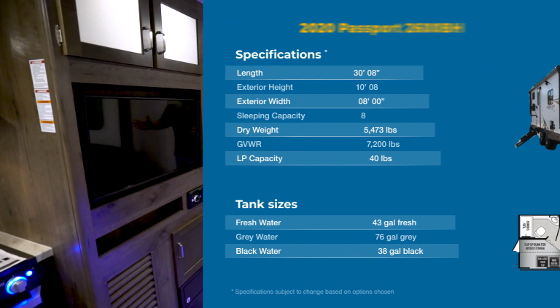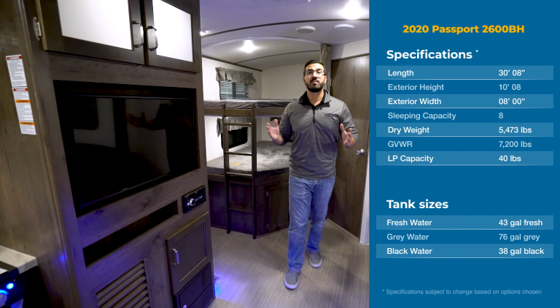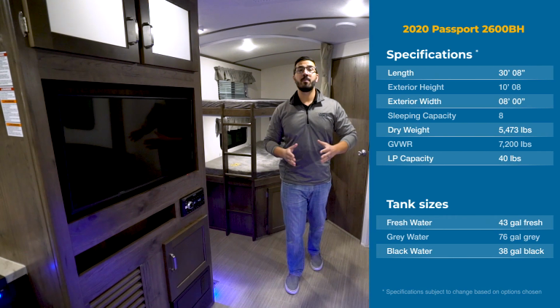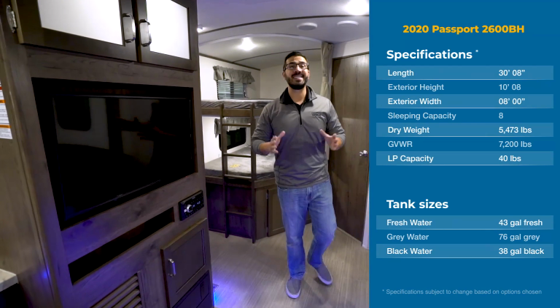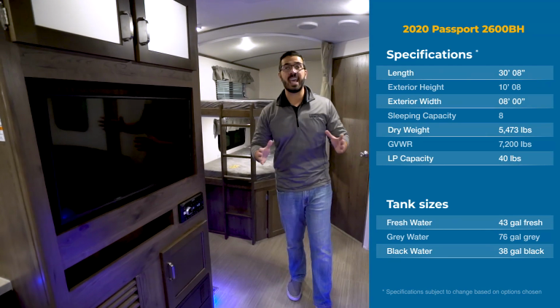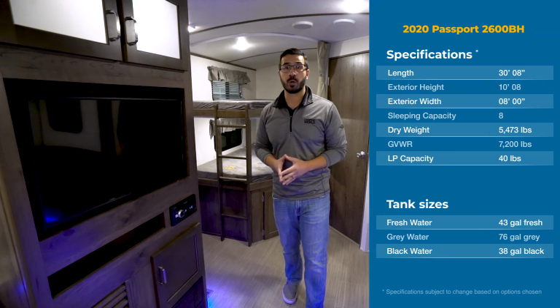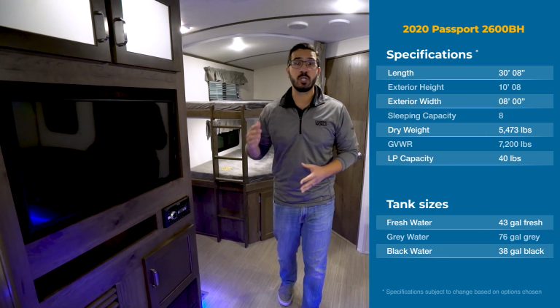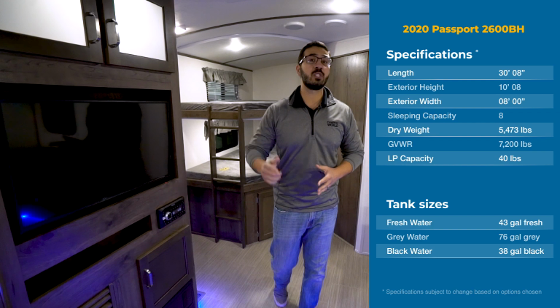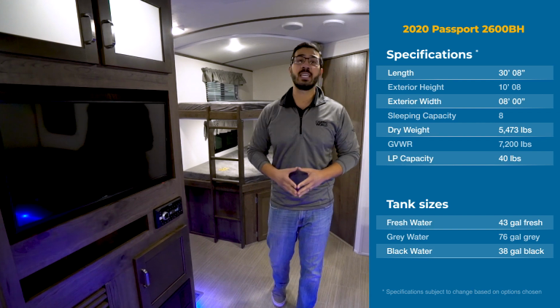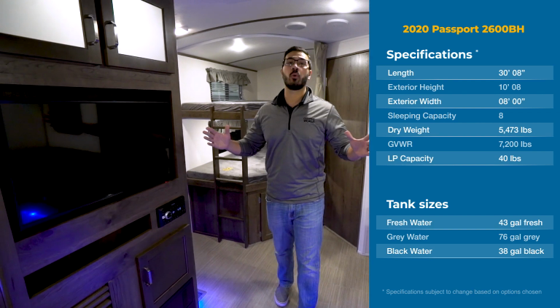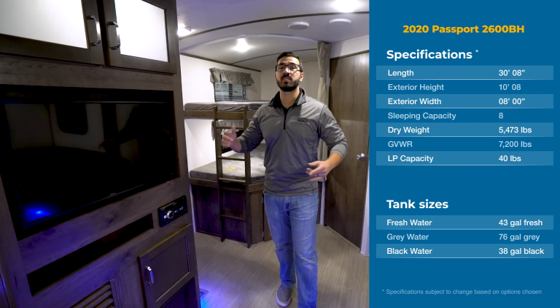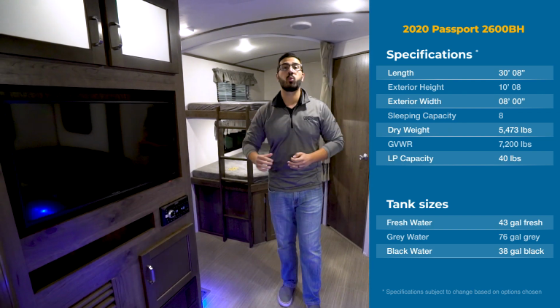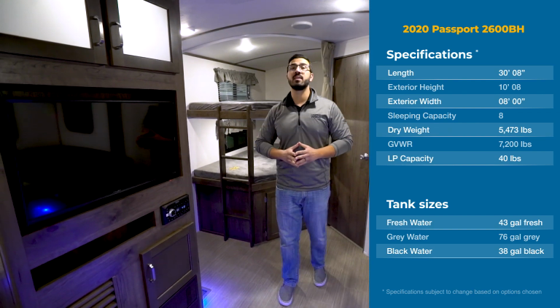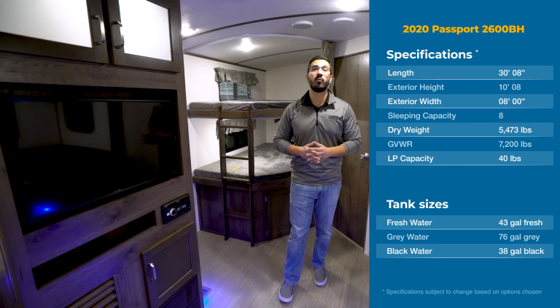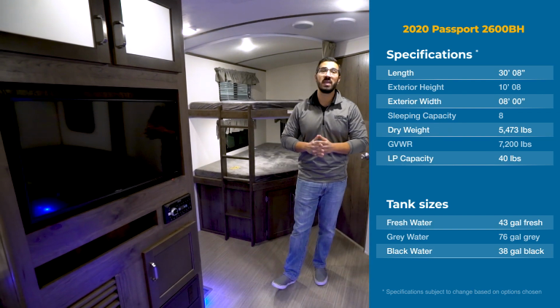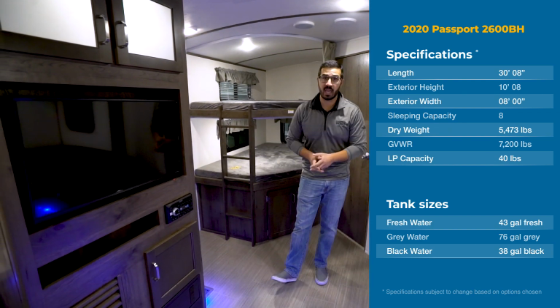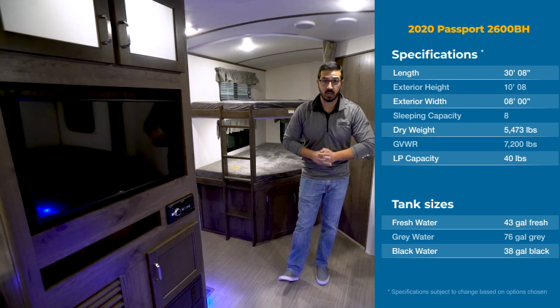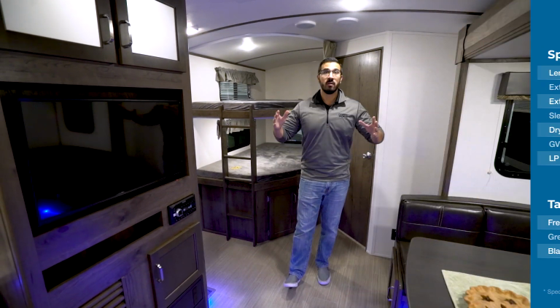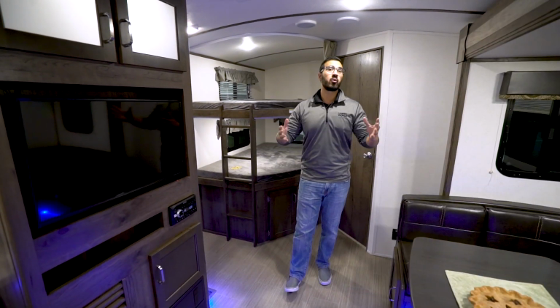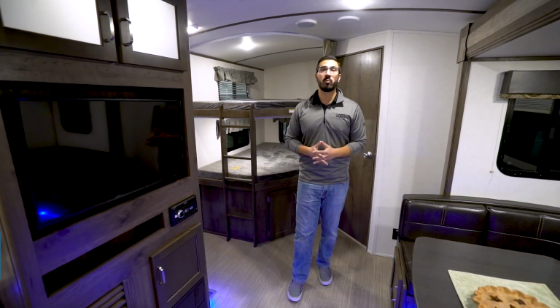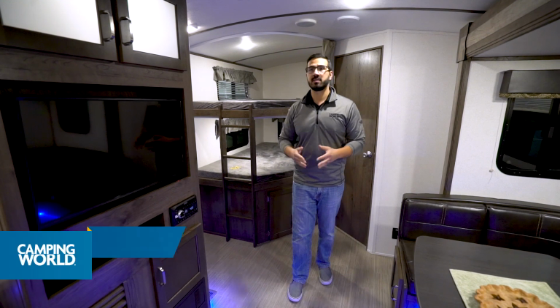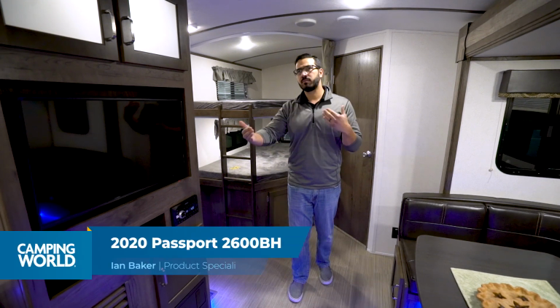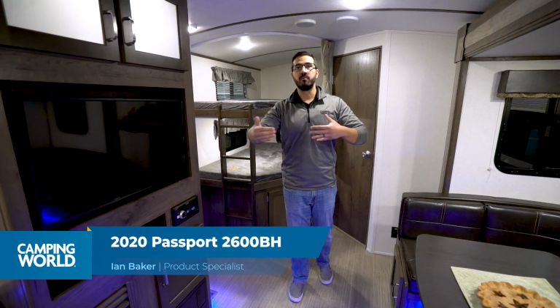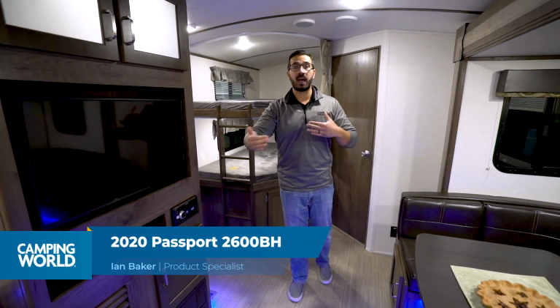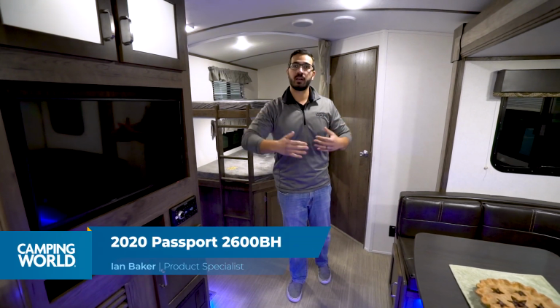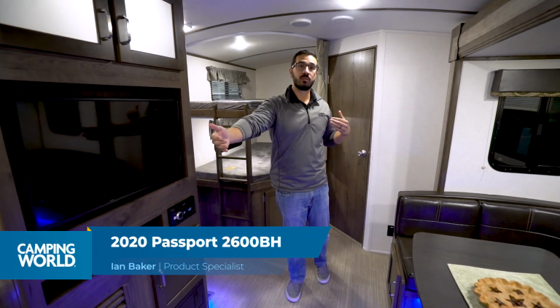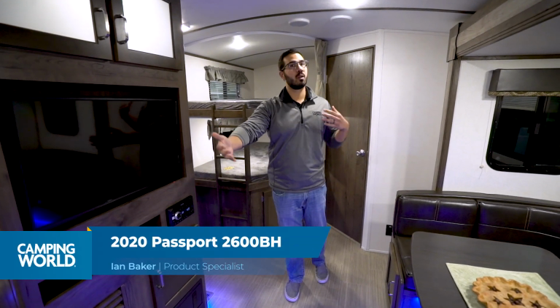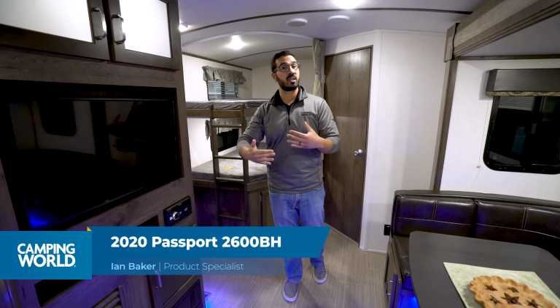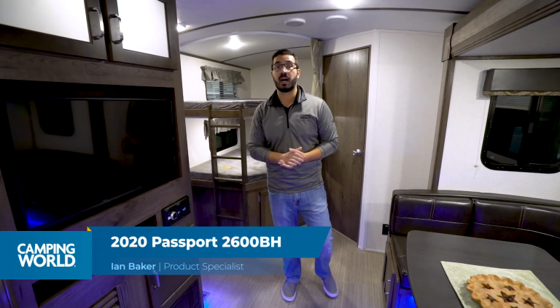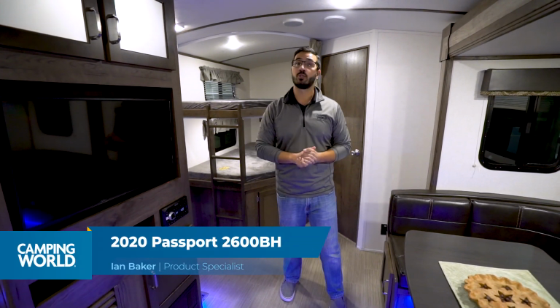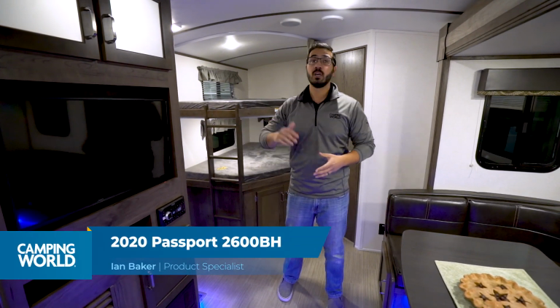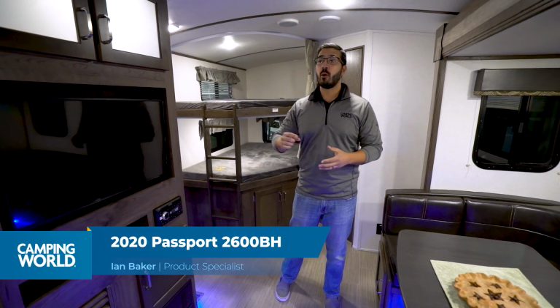Hi folks, I'm Ian Baker and today we're going to go over the 2020 Keystone Passport 2600BH. This is a great floor plan — it's kind of mid-length, not too terribly long but definitely not too short.